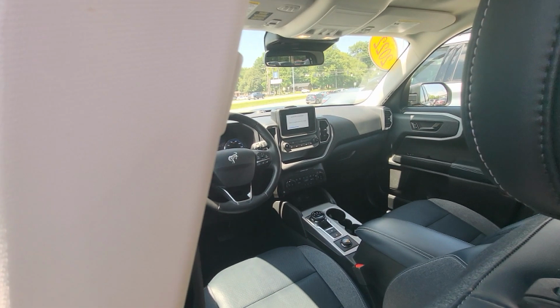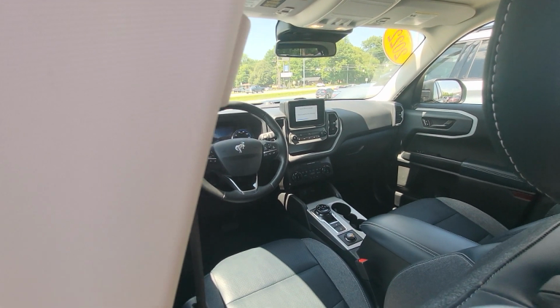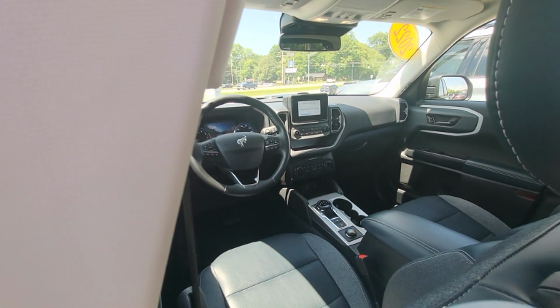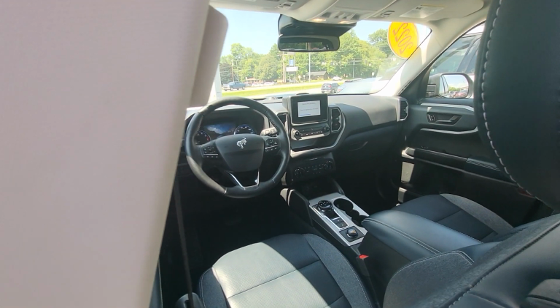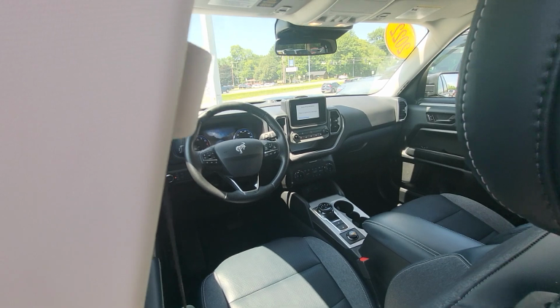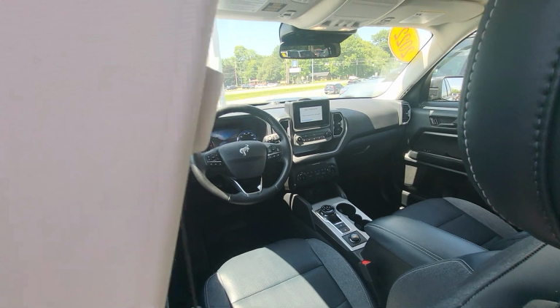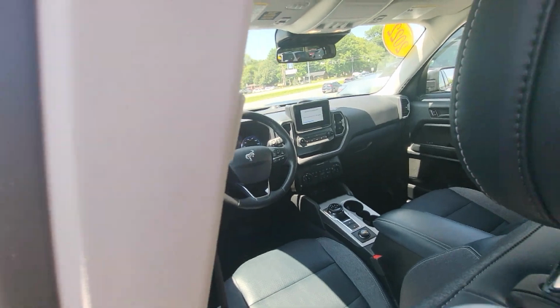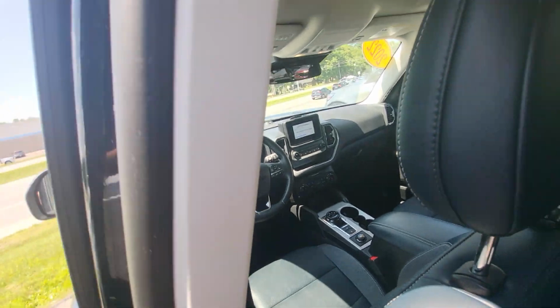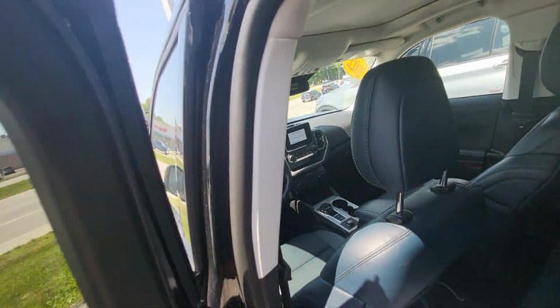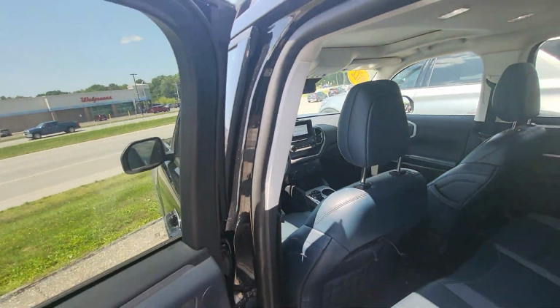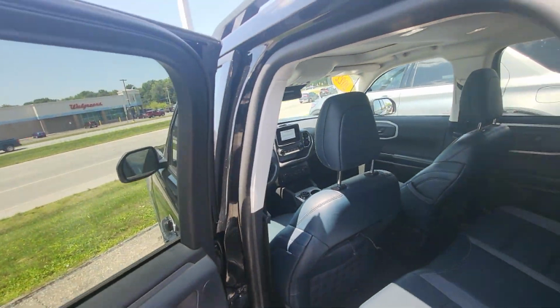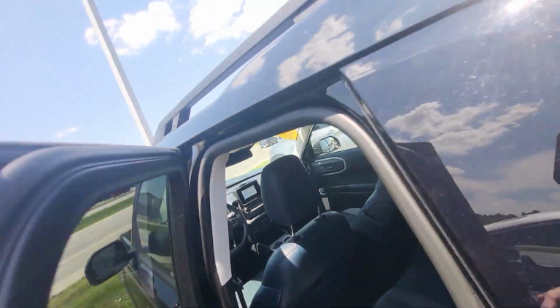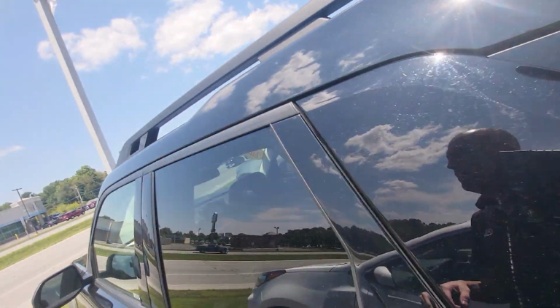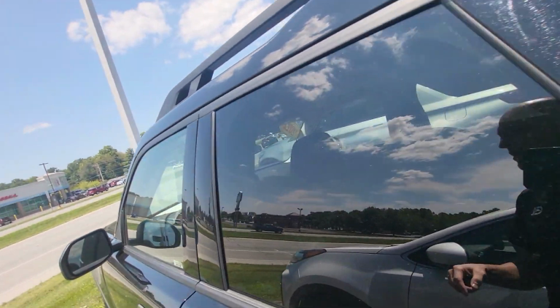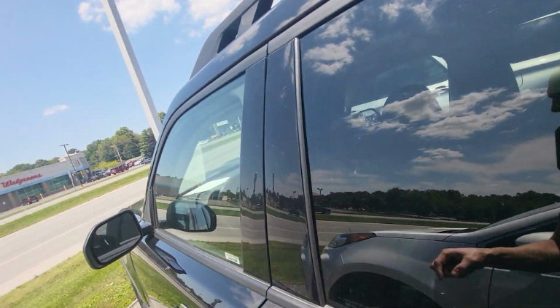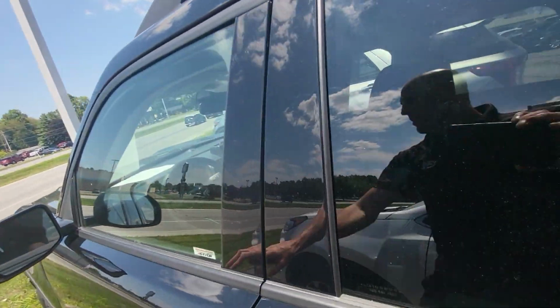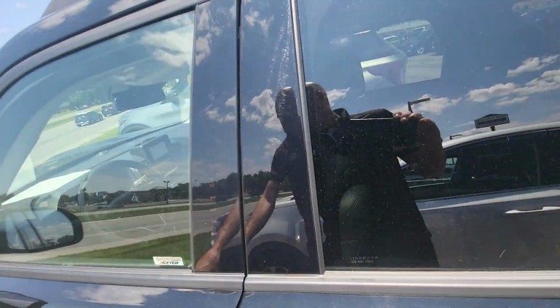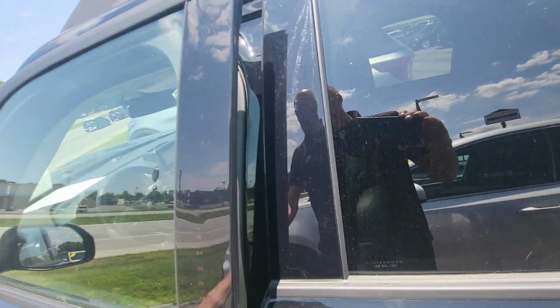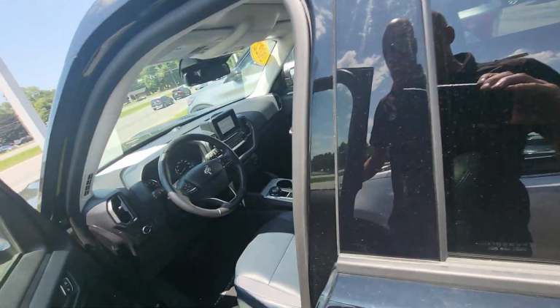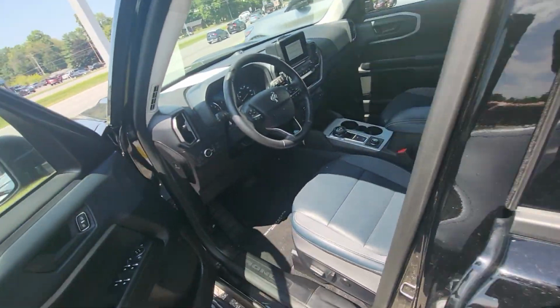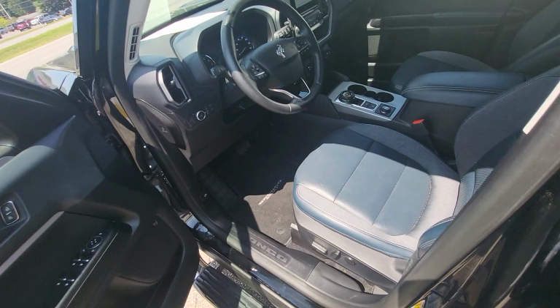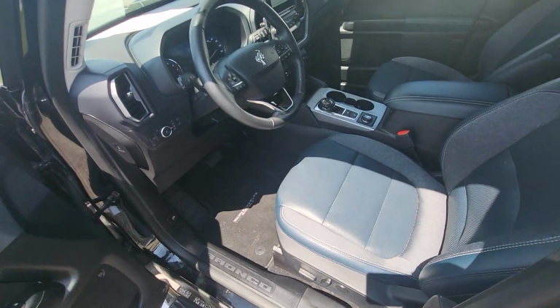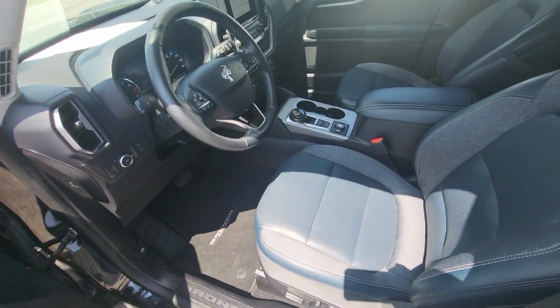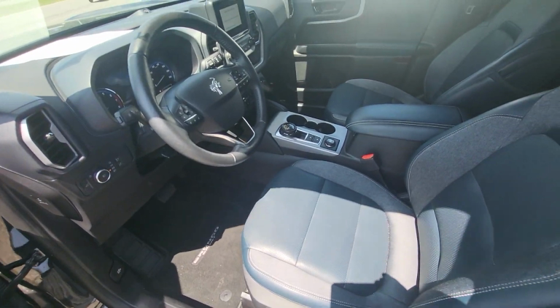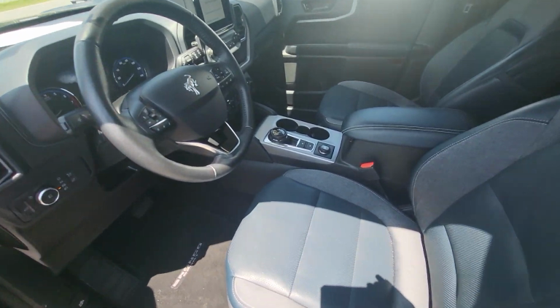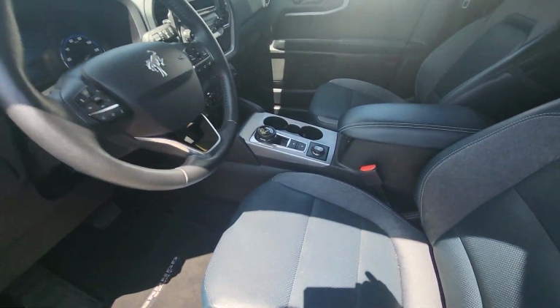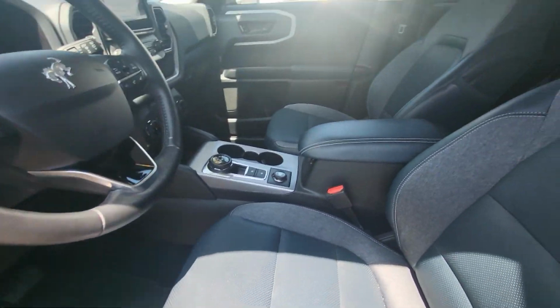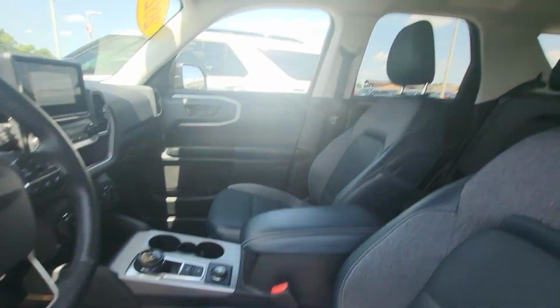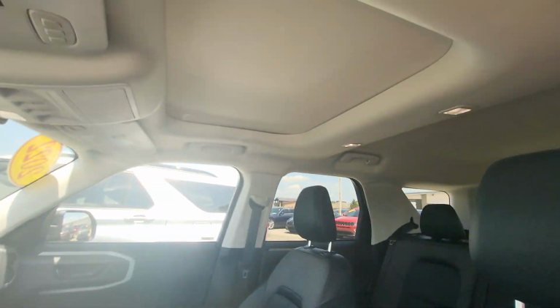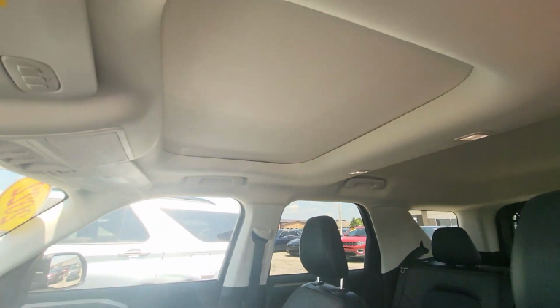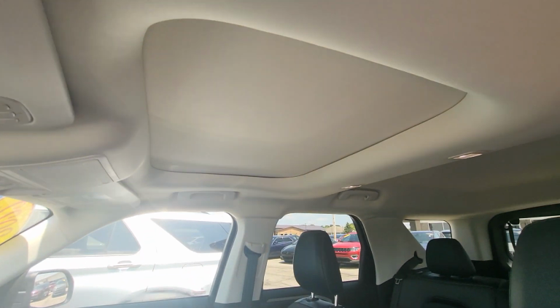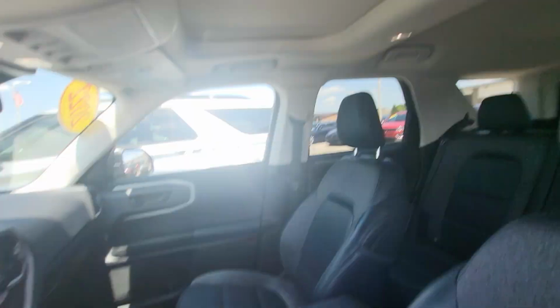It has heated seats as well as Apple CarPlay and Android Auto. This one is the Outer Banks, so a little bit nicer than like the Big Bend. It has a sunroof.